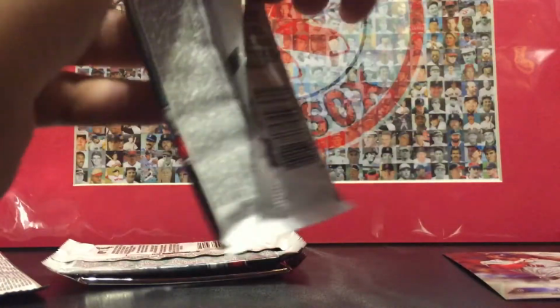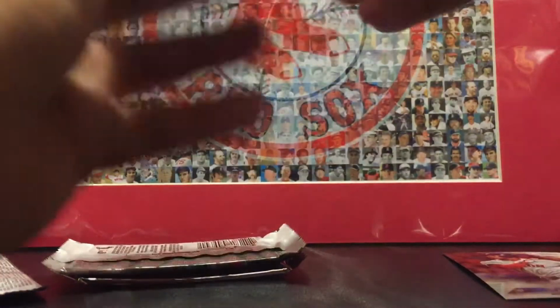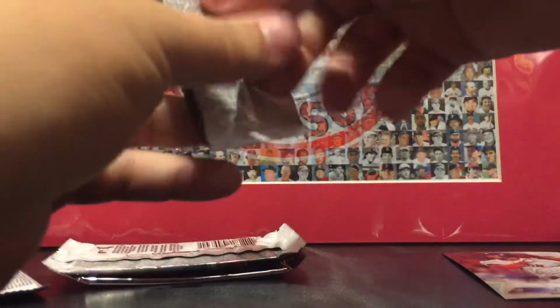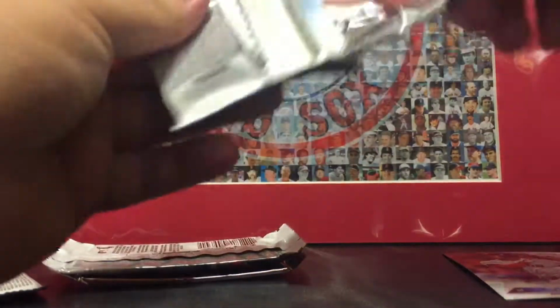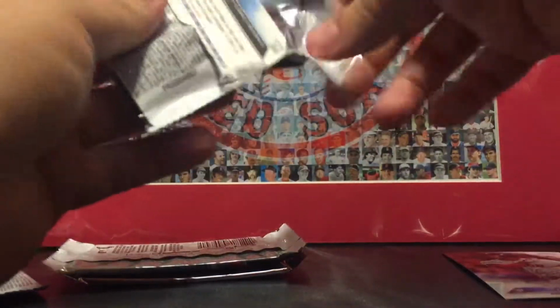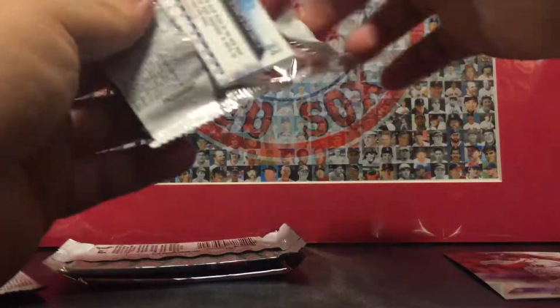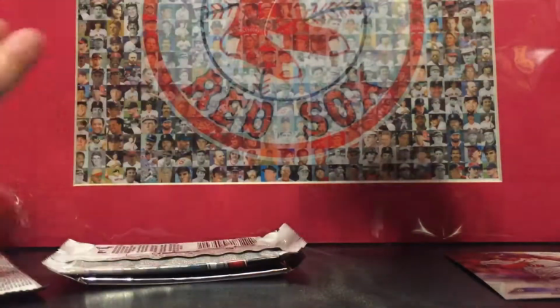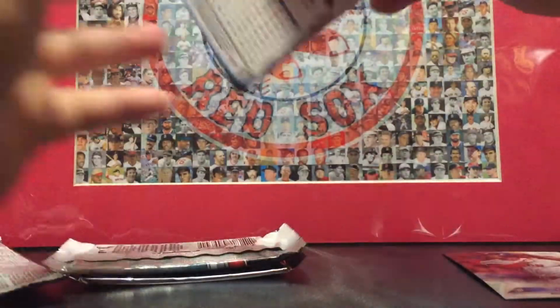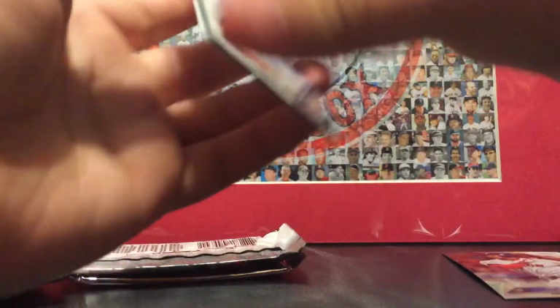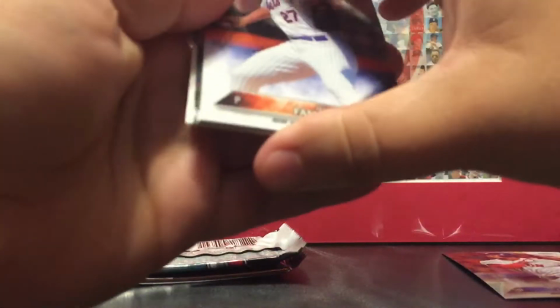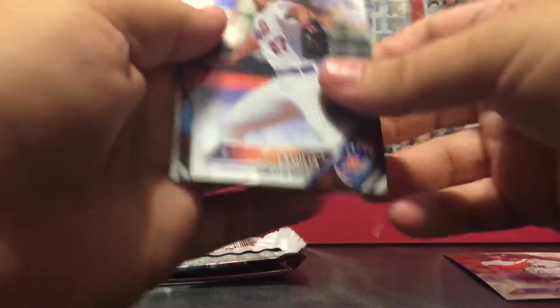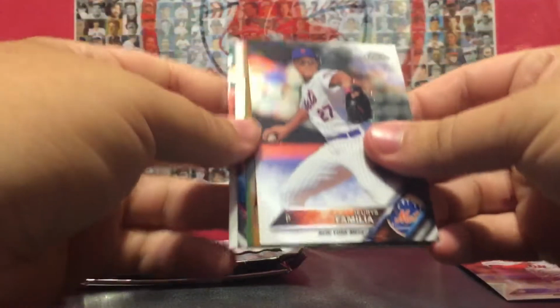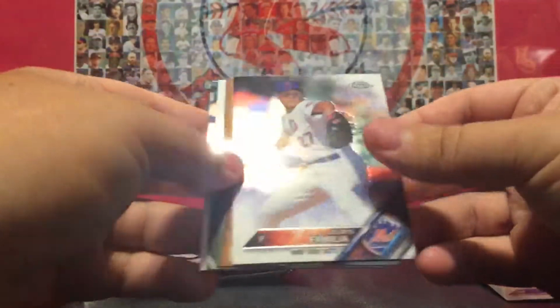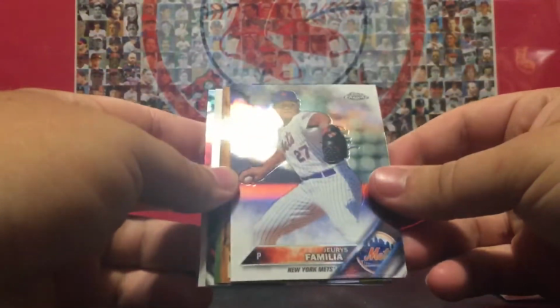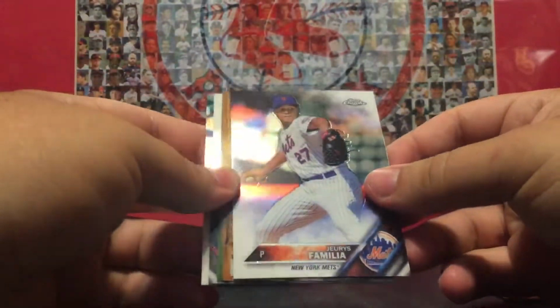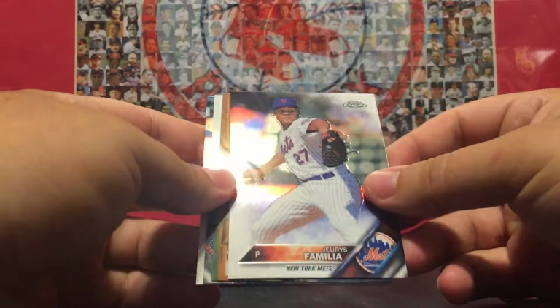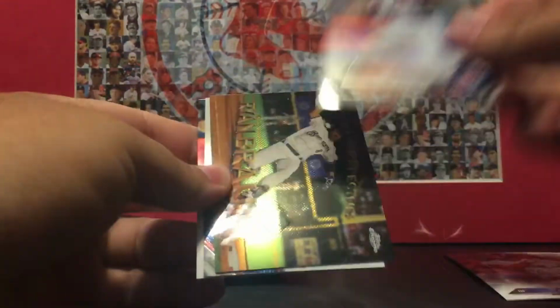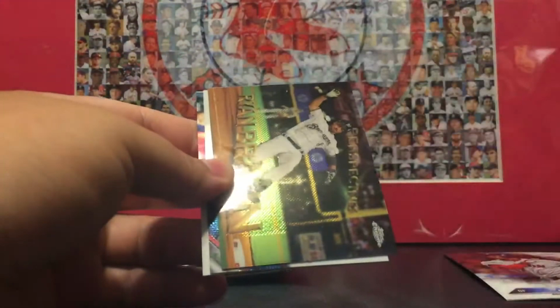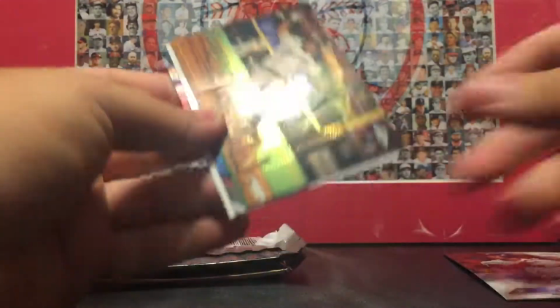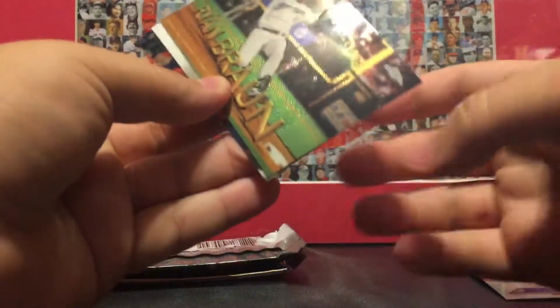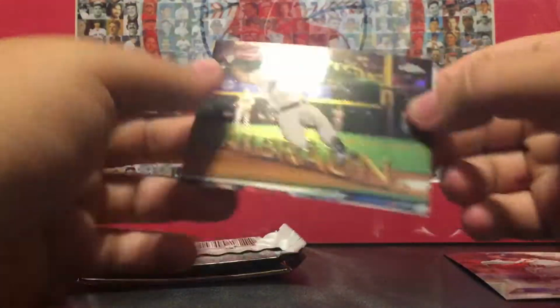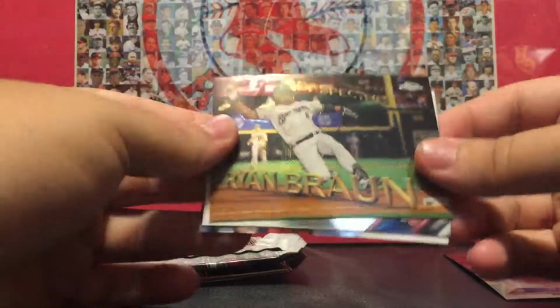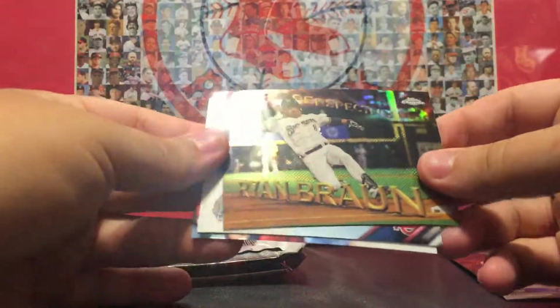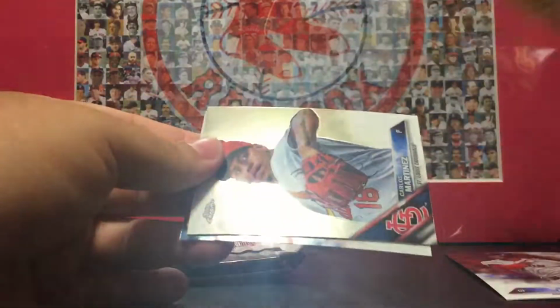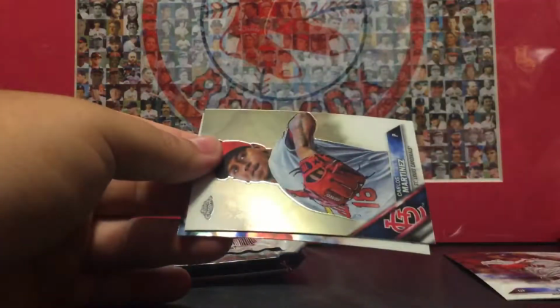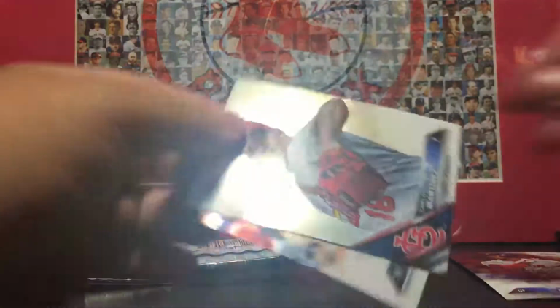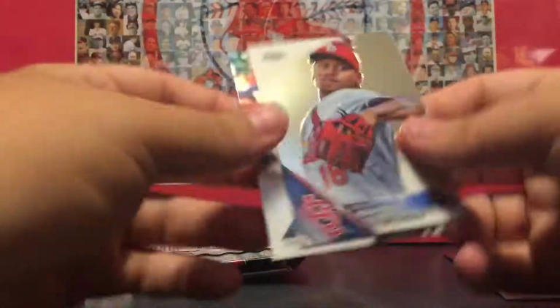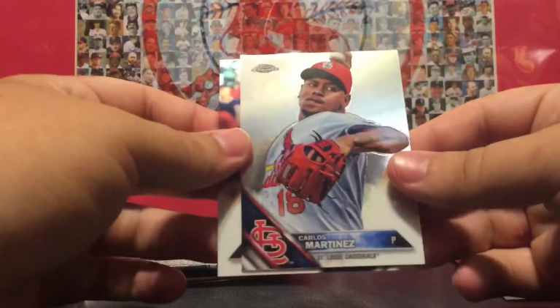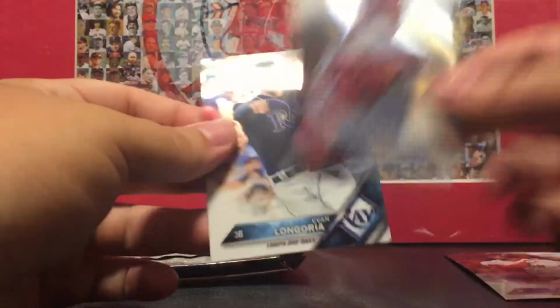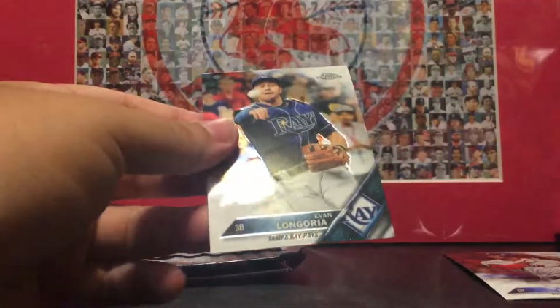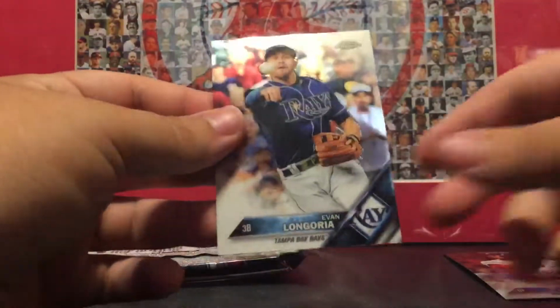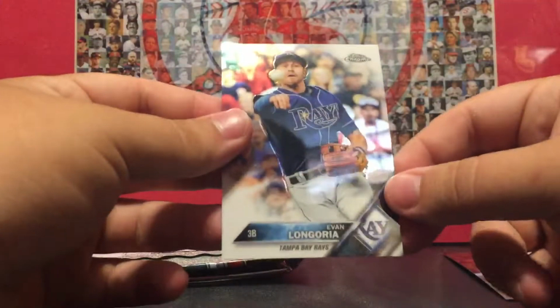I may think about doing the other box after this one. Yuris Familia Perspective, or Ryan Braun, Carlos Martinez, and Evan Longoria.